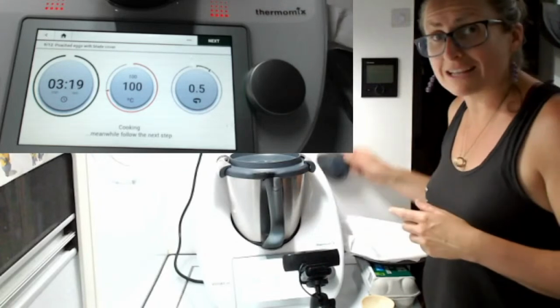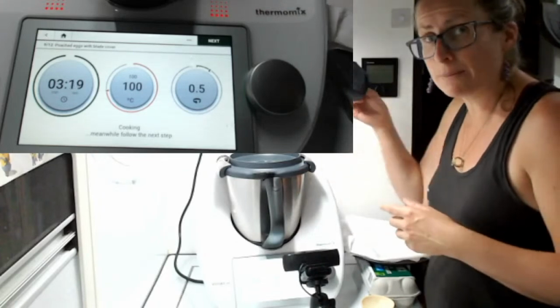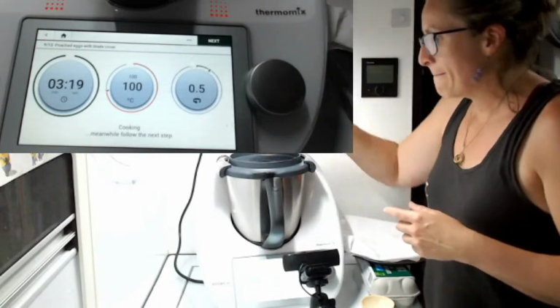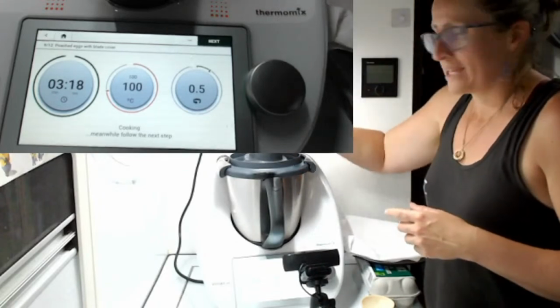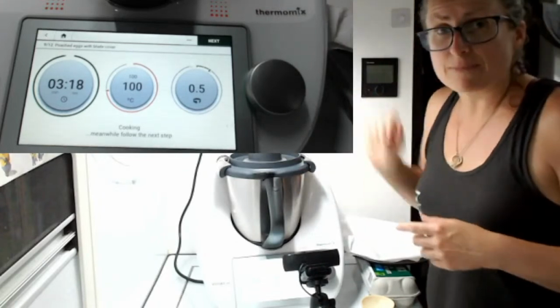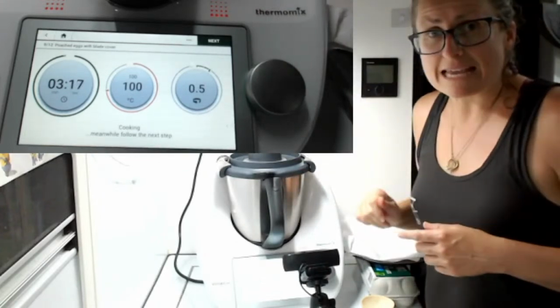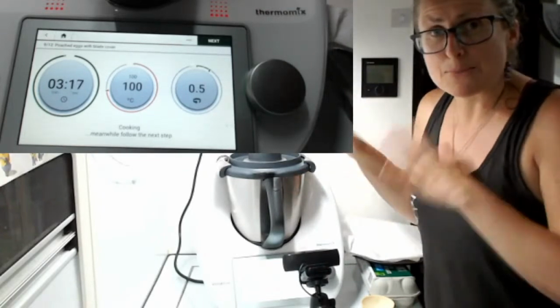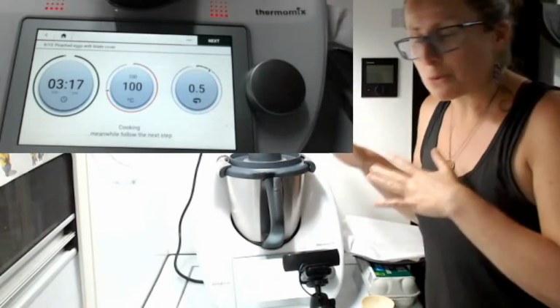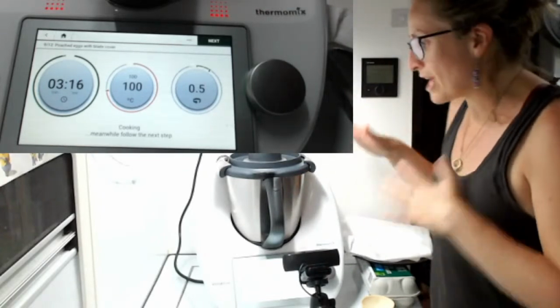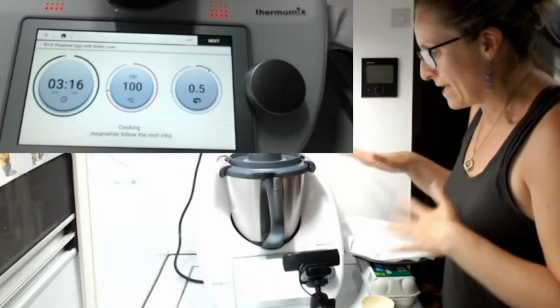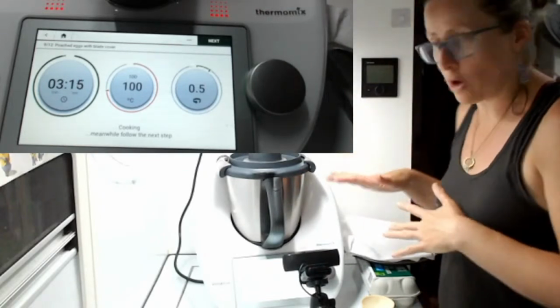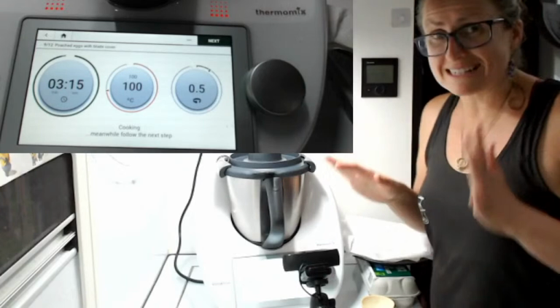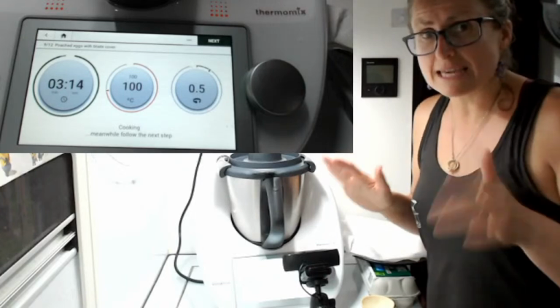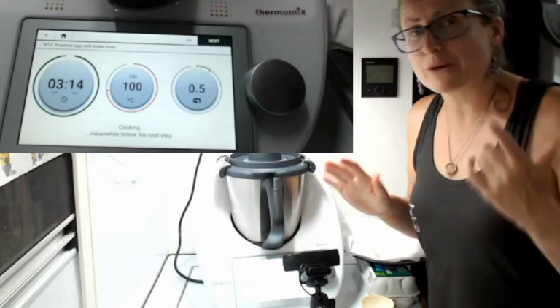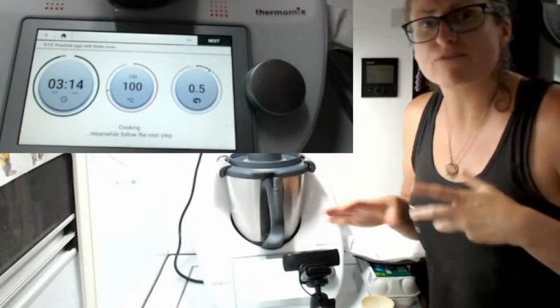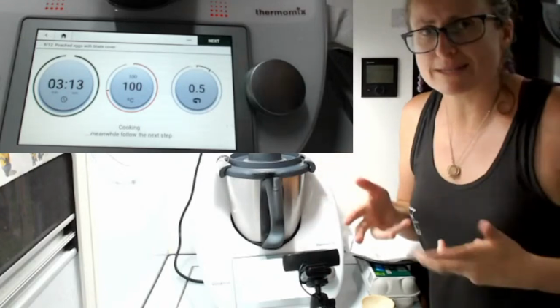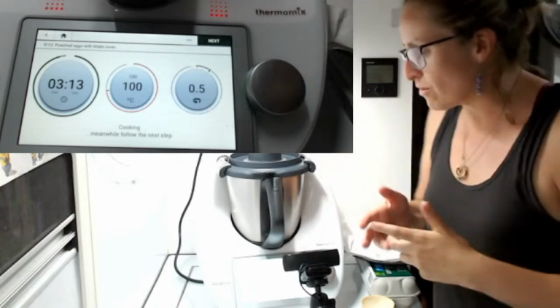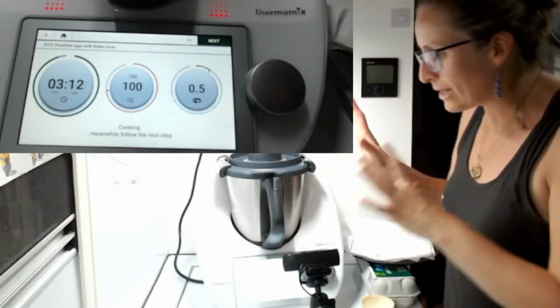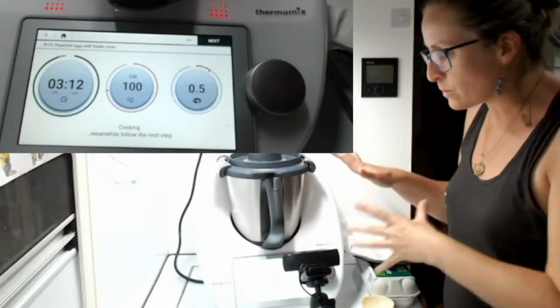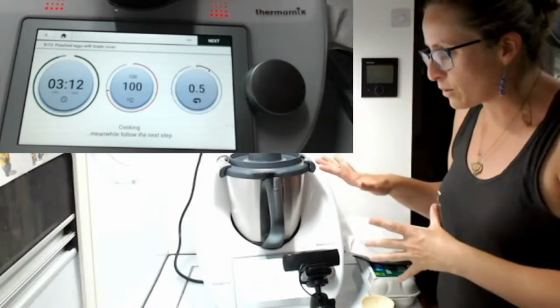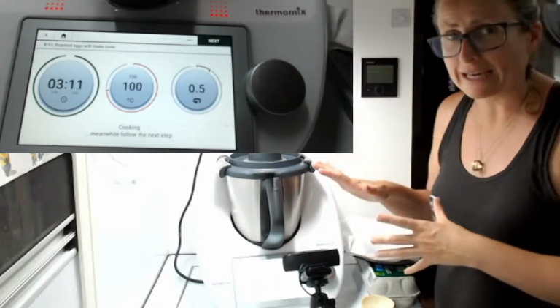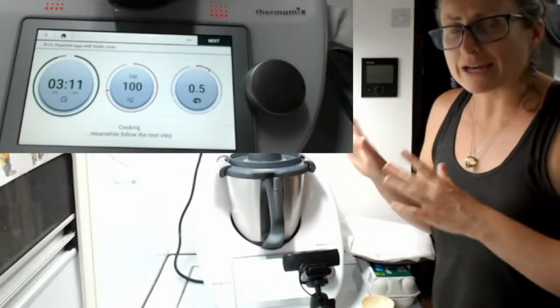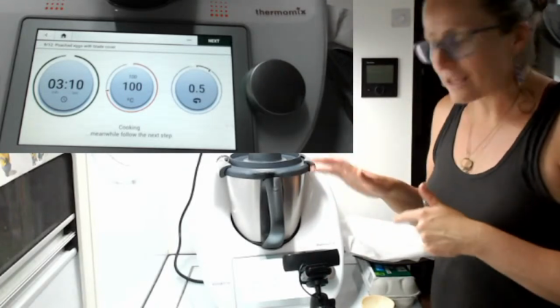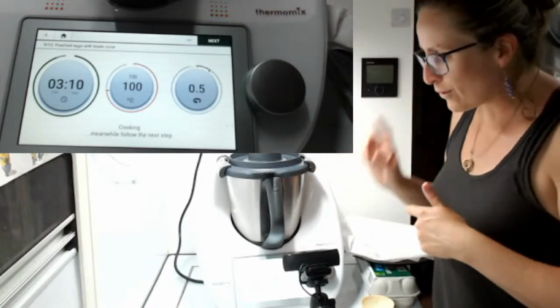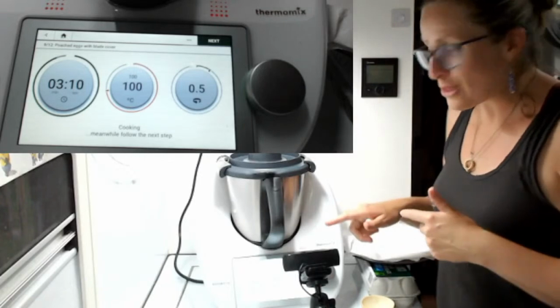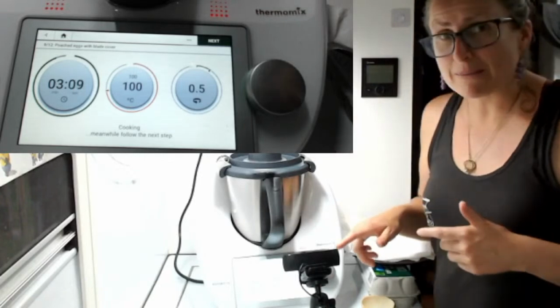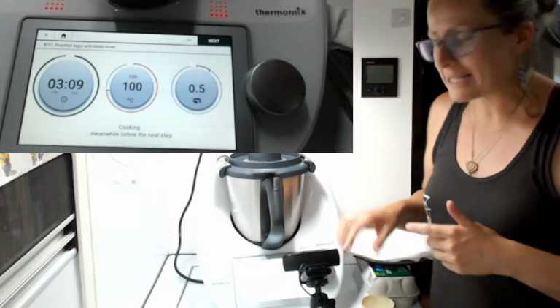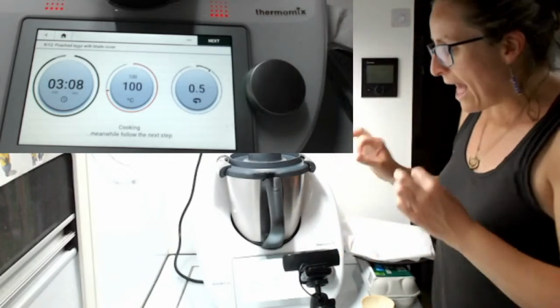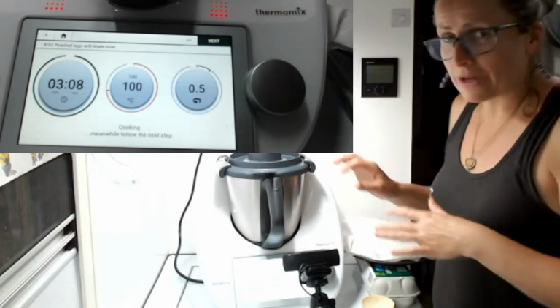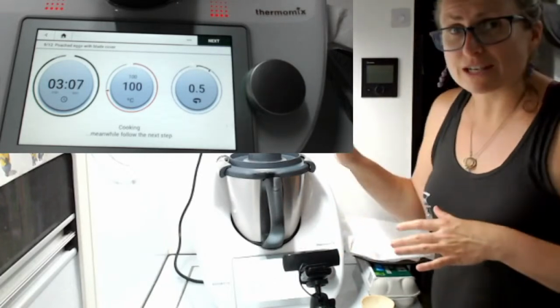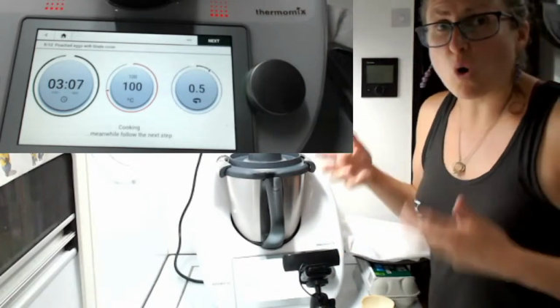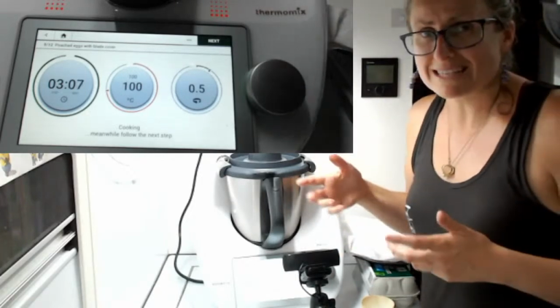A little tip: keep that heat in — put your measuring cup in the top. TM31, TM5, or some other thermo cooker, this will work beautifully. We're going to let it cook for those three-and-a-bit minutes and then we're going to lift the whole basket out. That is an advantage to cooking with the simmering basket — you can lift the whole basket out.